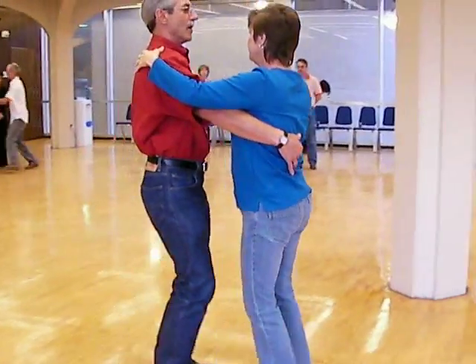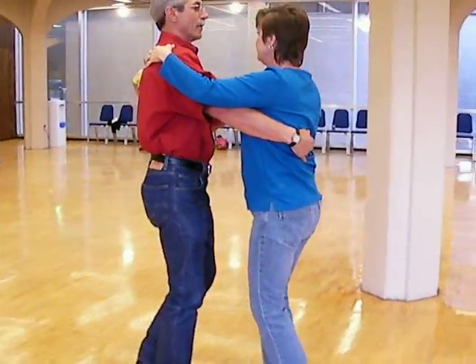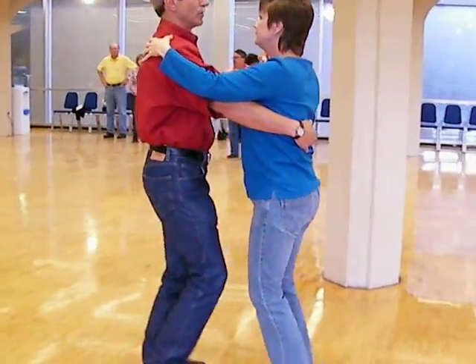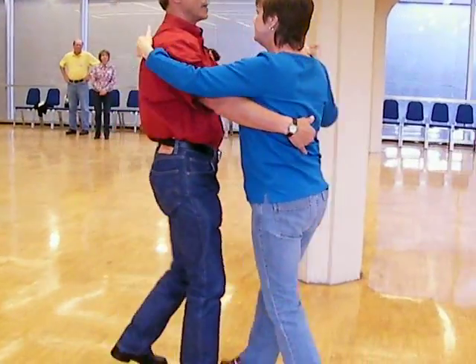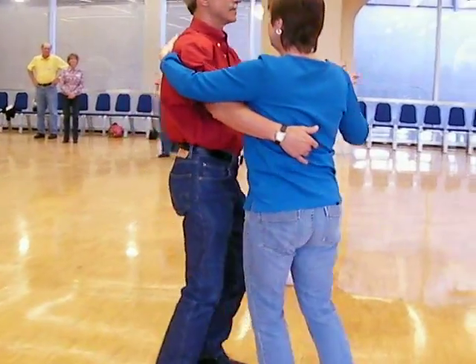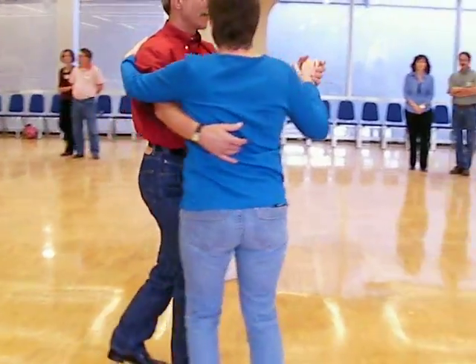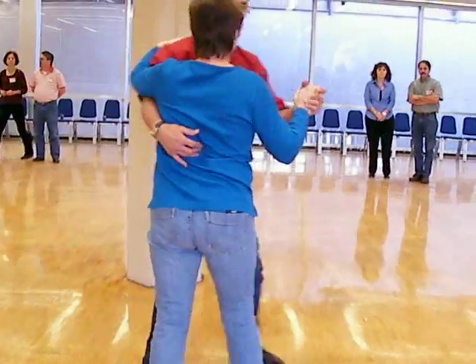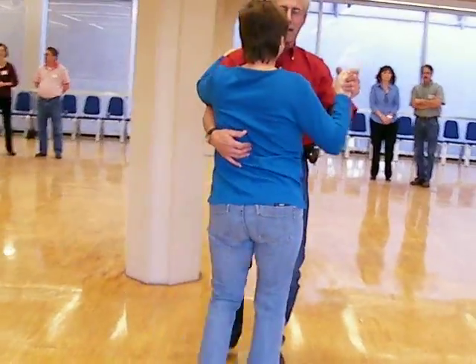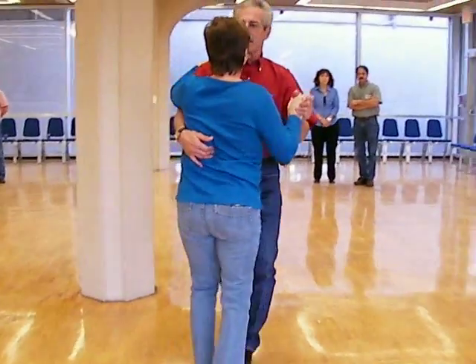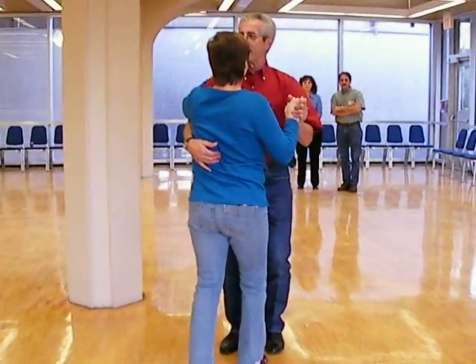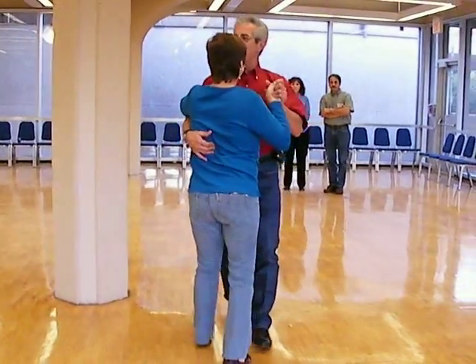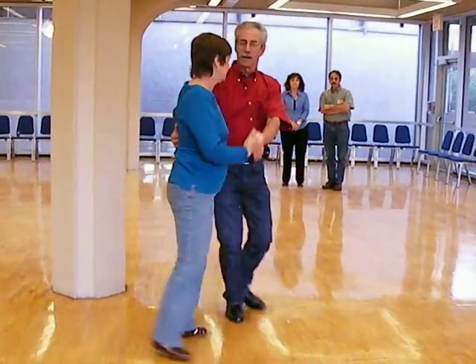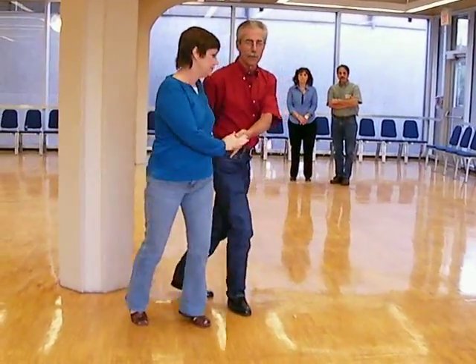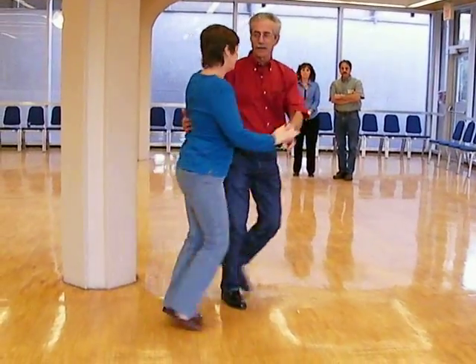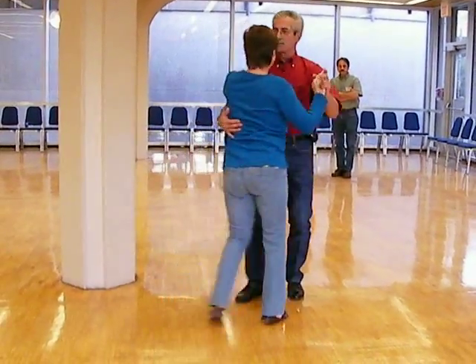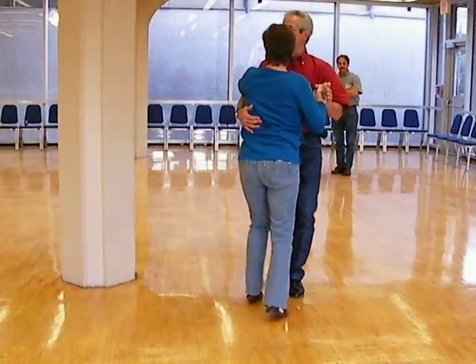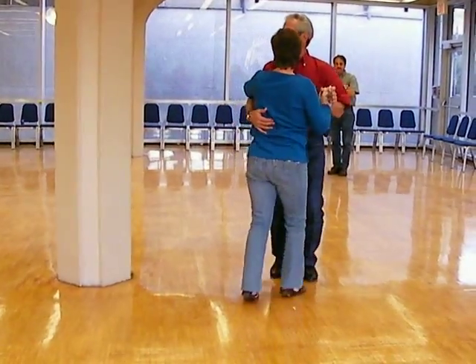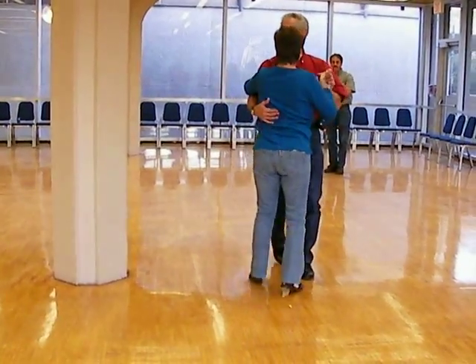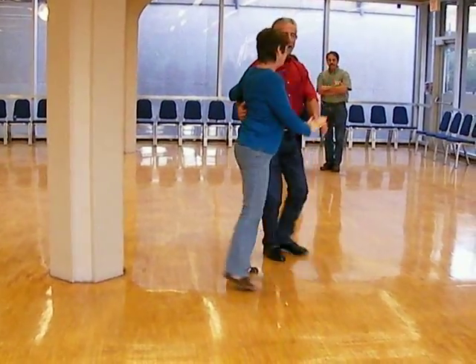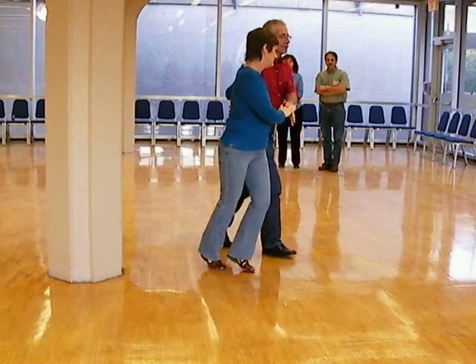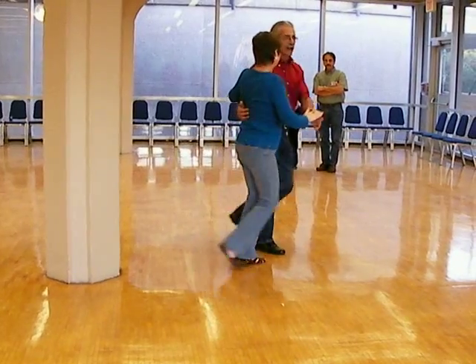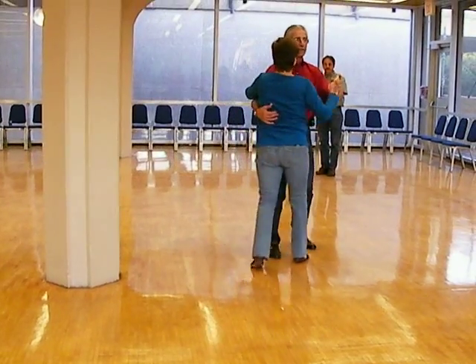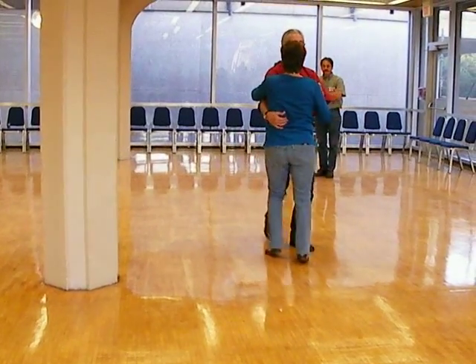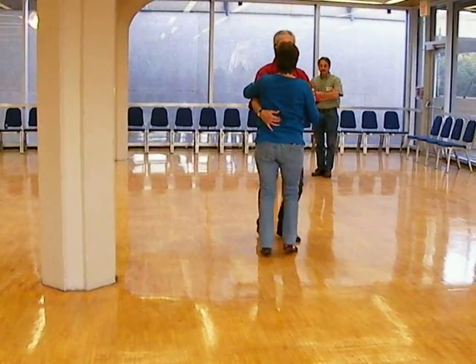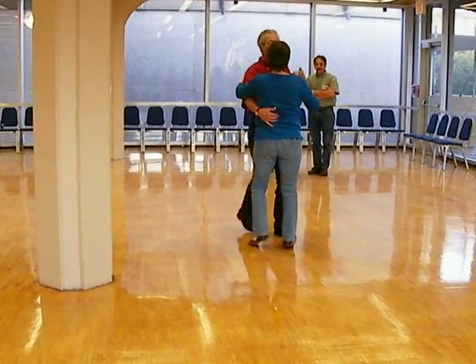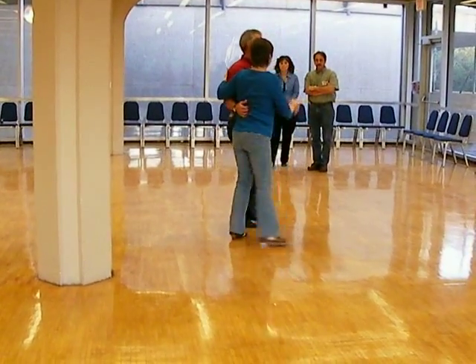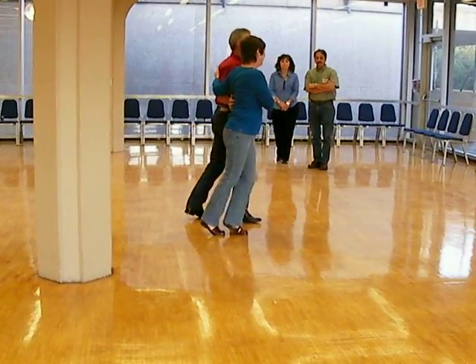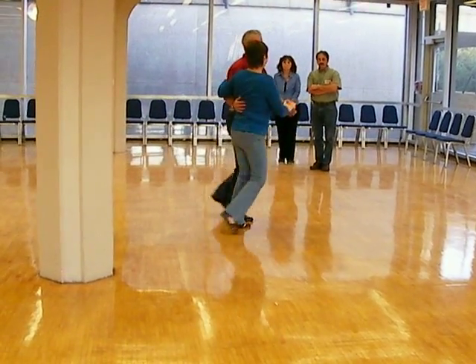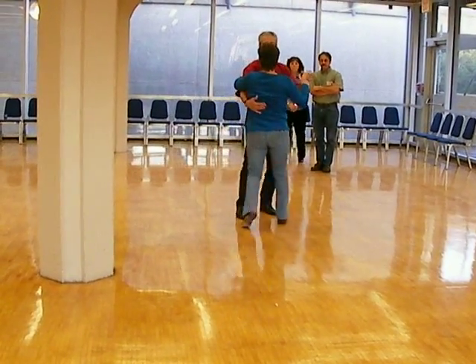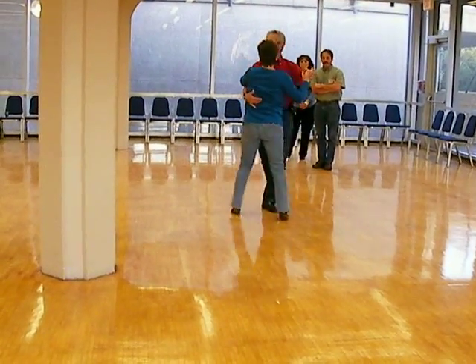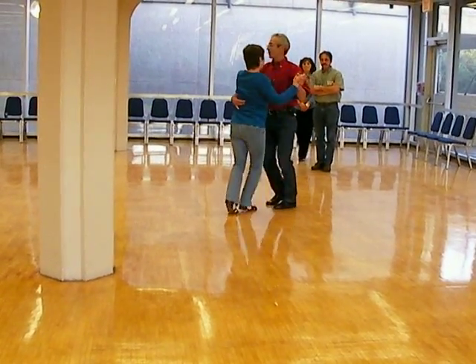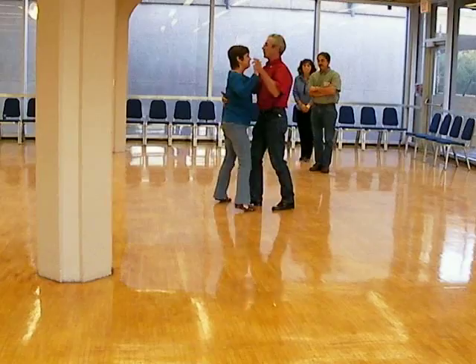All right, the opening close is step and back, step and back, open and close, step and back. Do it three times wherever you feel comfortable with it. Then finish your turn. And you're out.